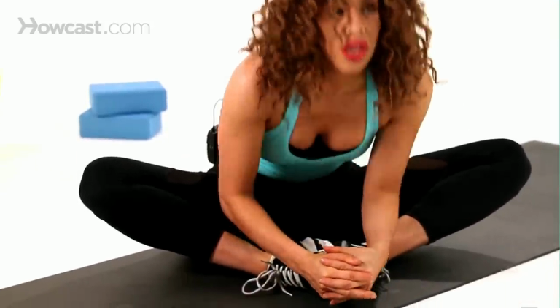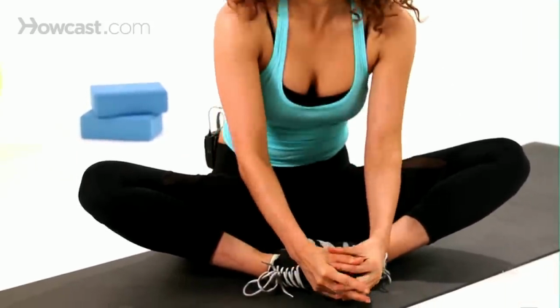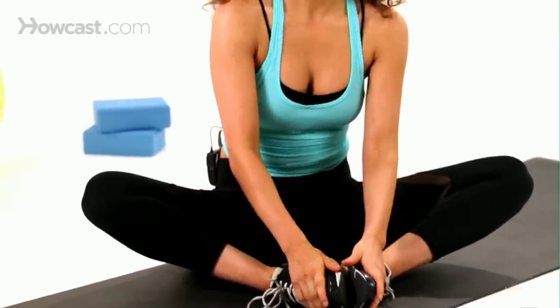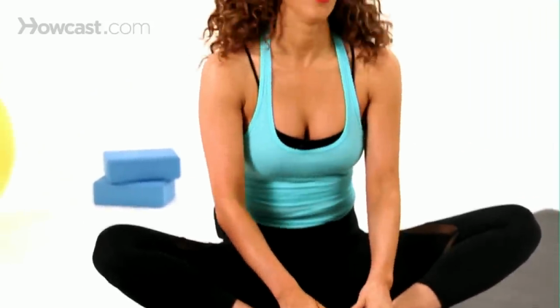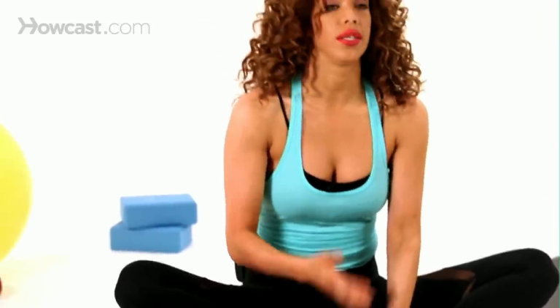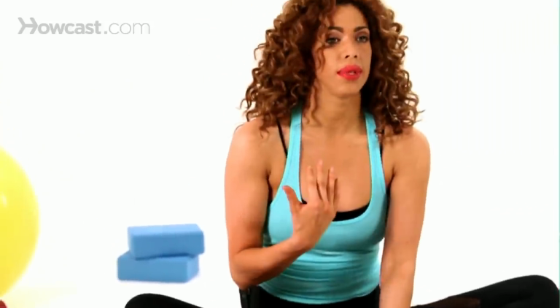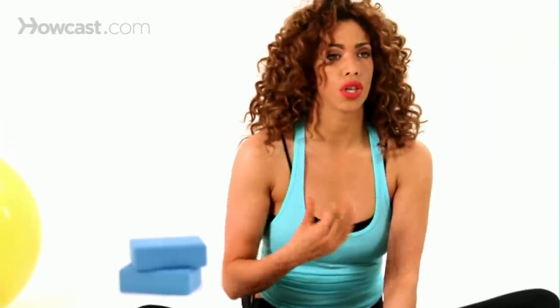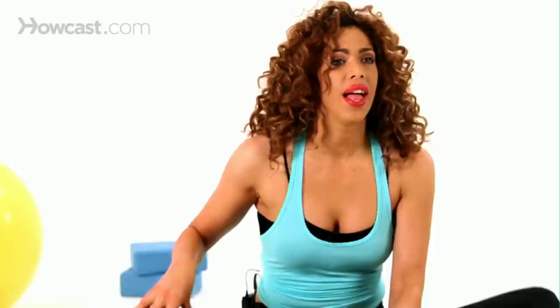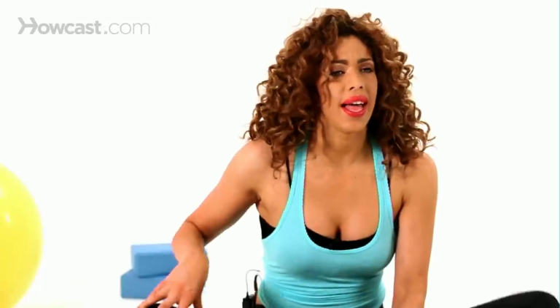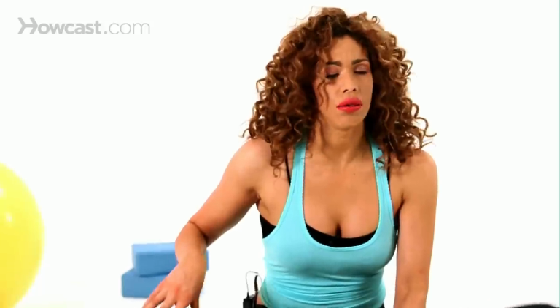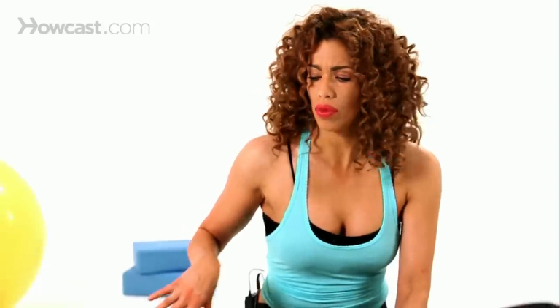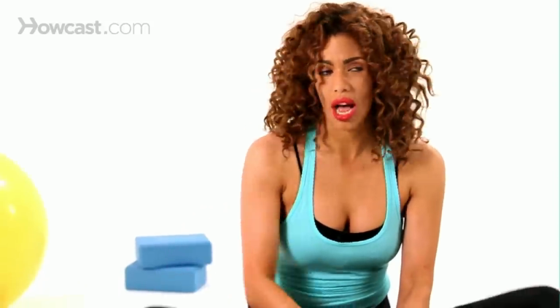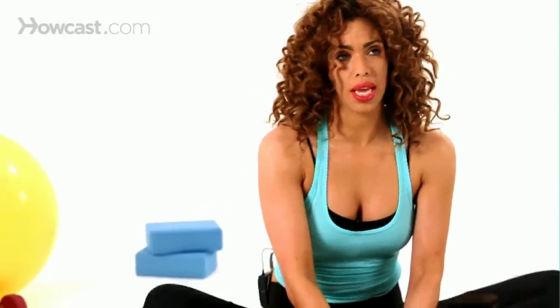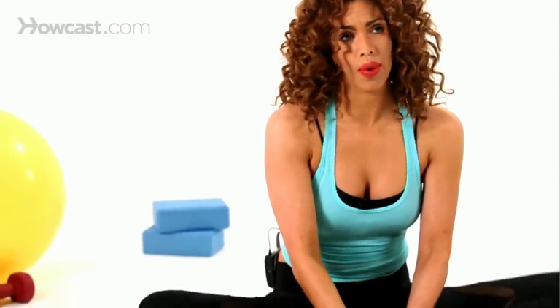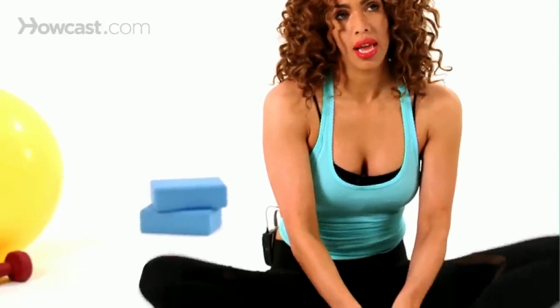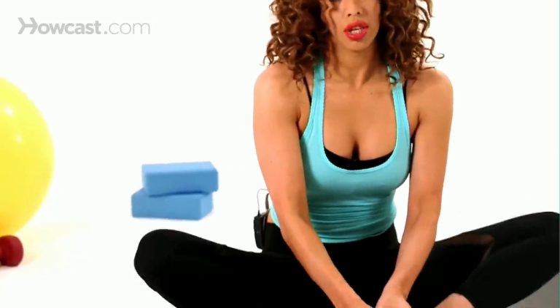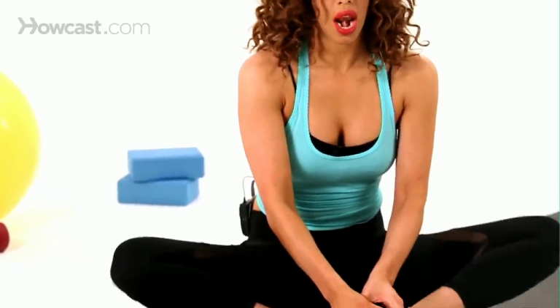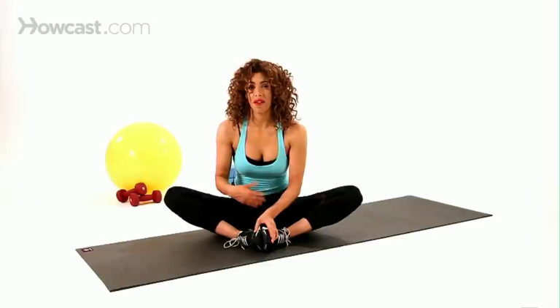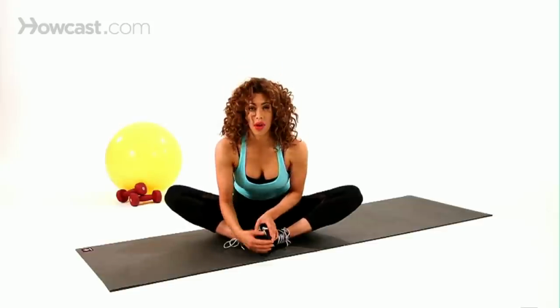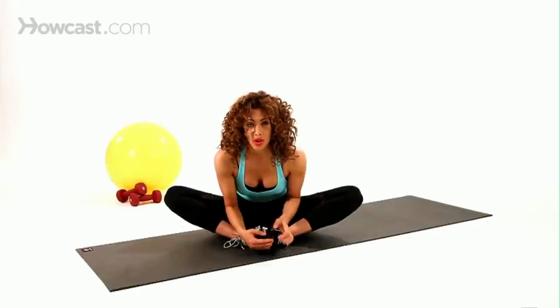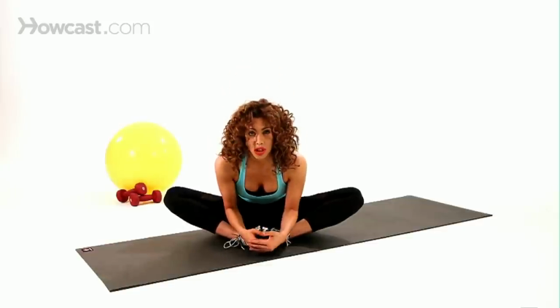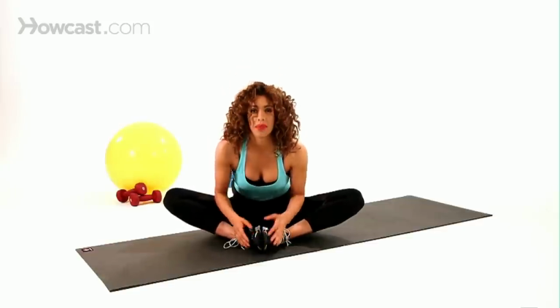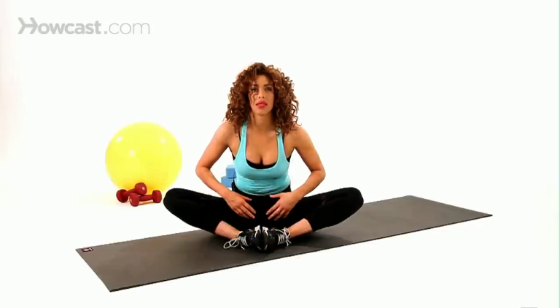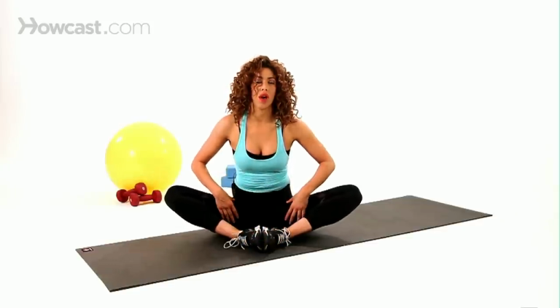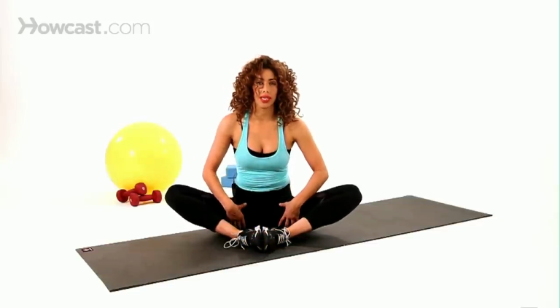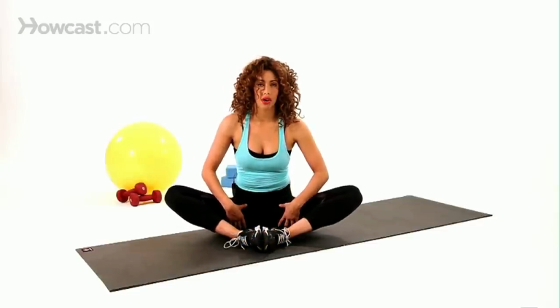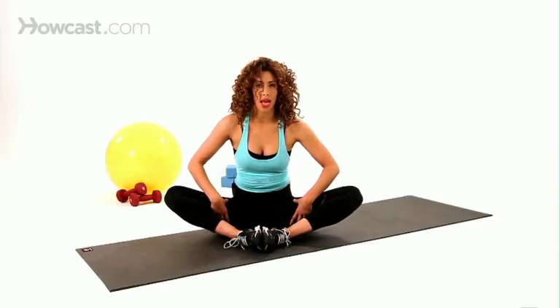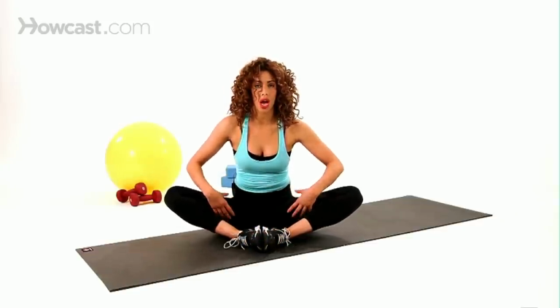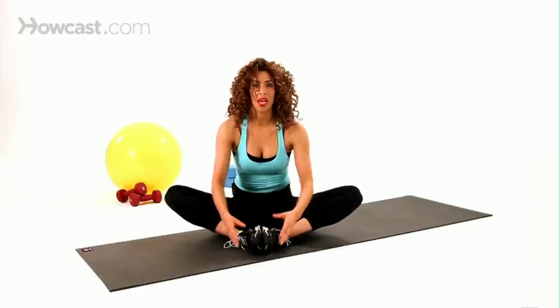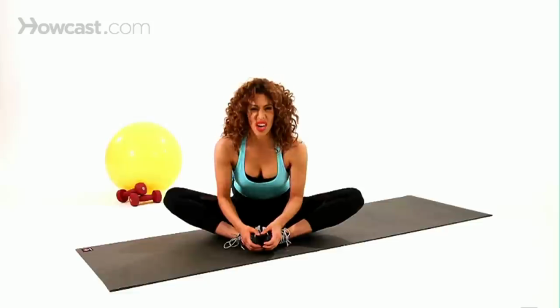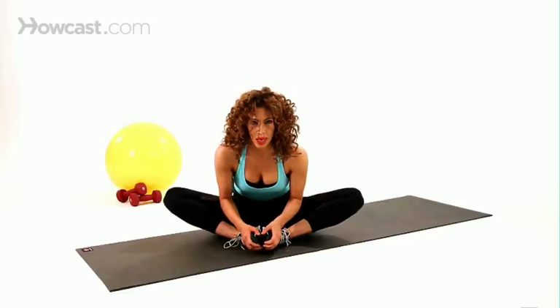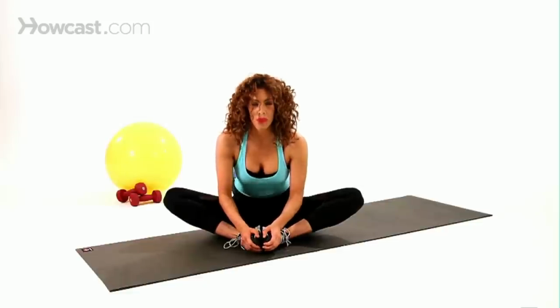You can also just sit up nice and tall and shake out those legs to loosen it up if this stretches too much. Sometimes if you have really tight inner thighs, this stretches a little bit too much.